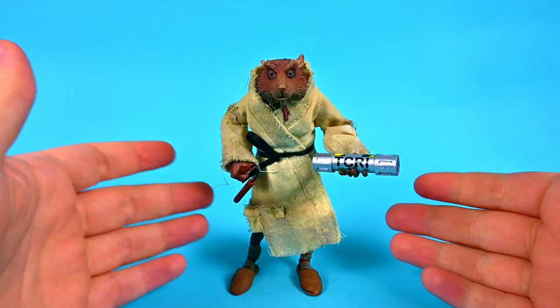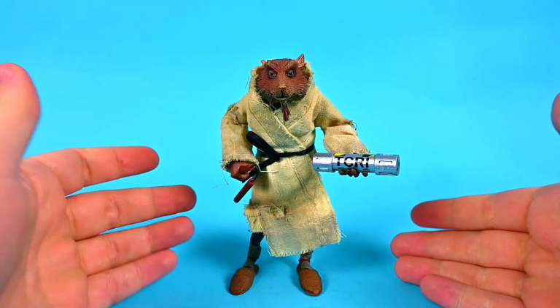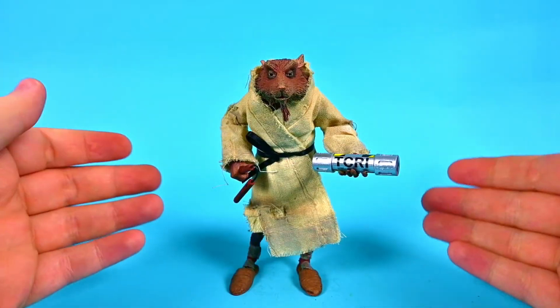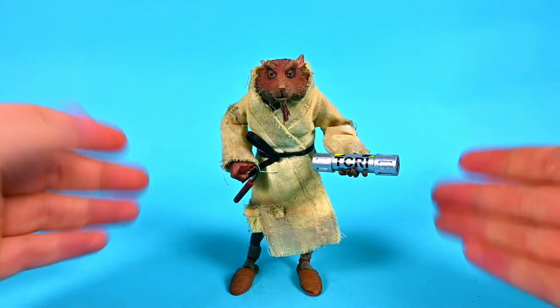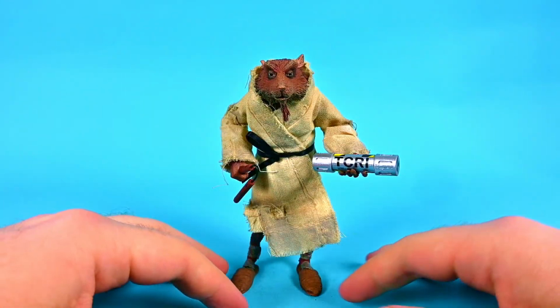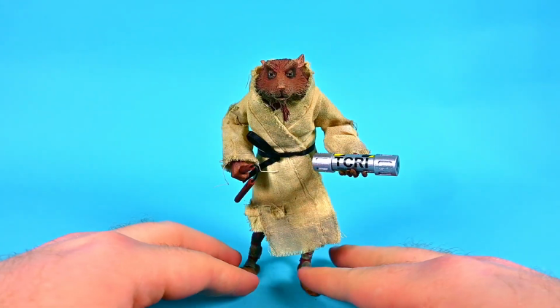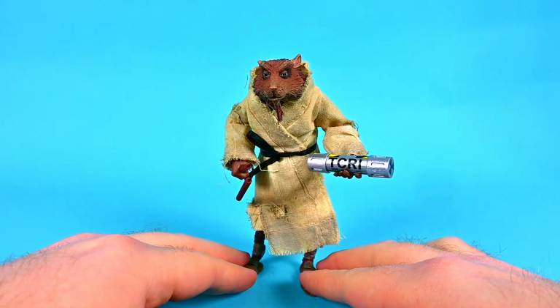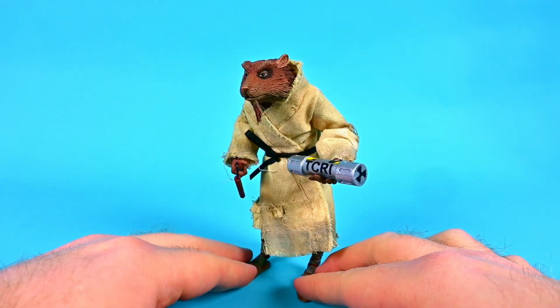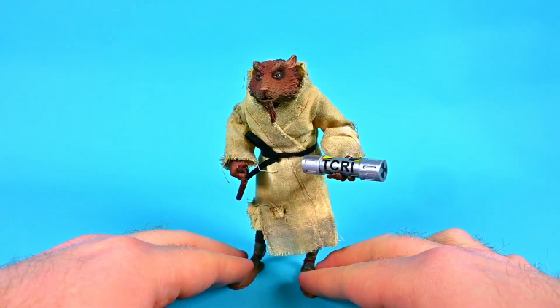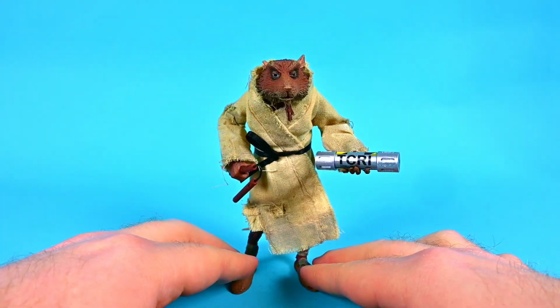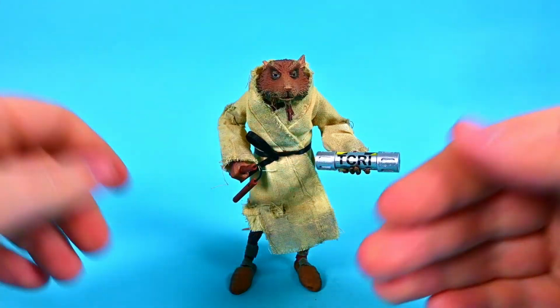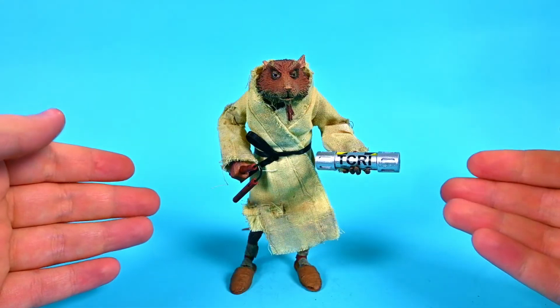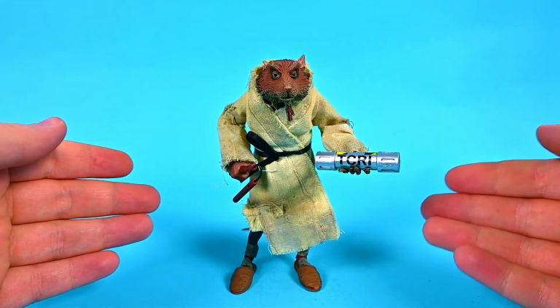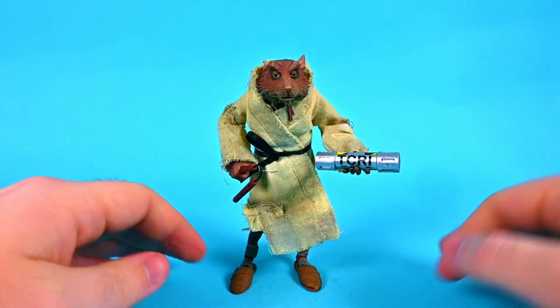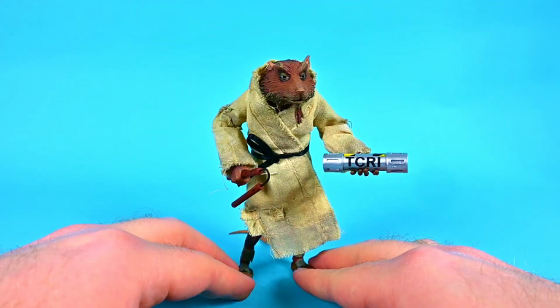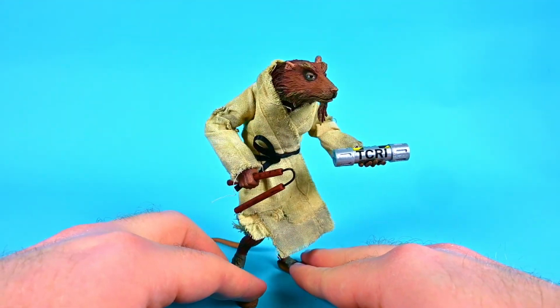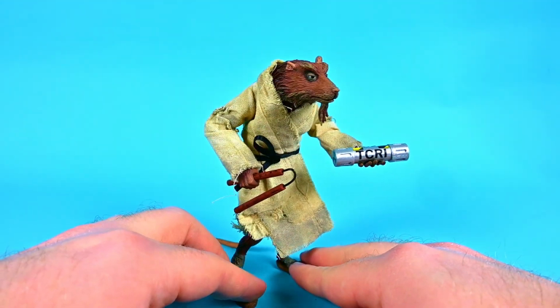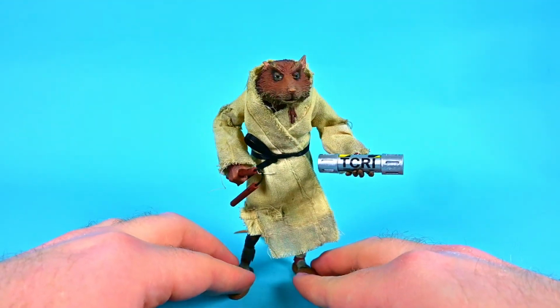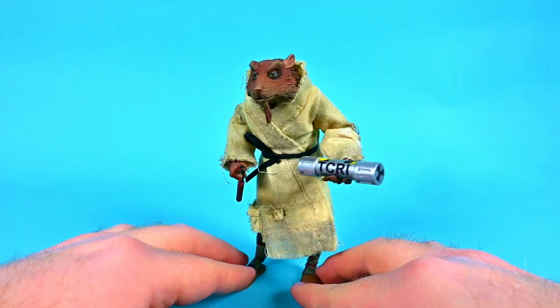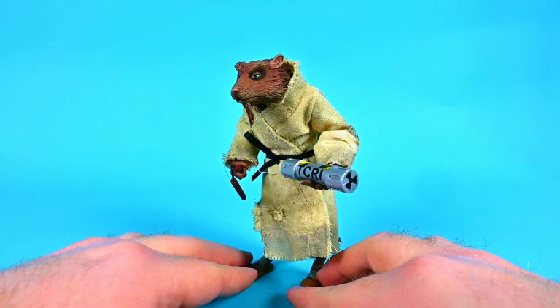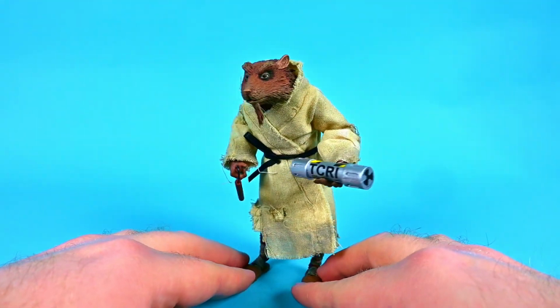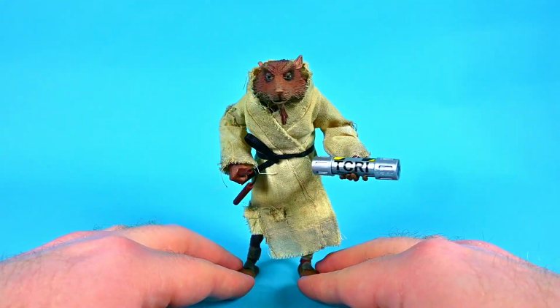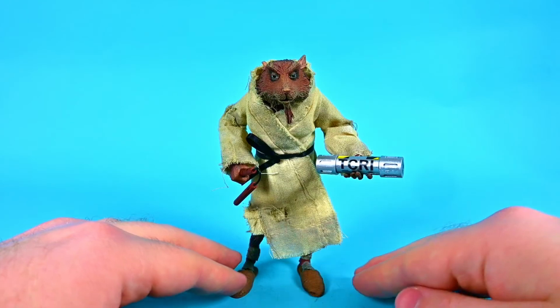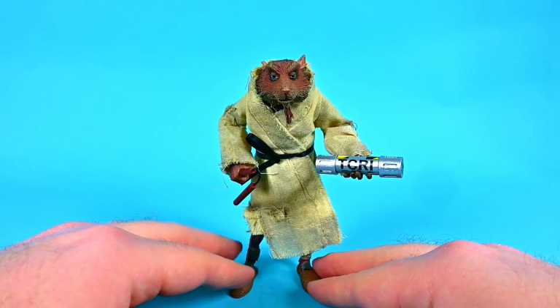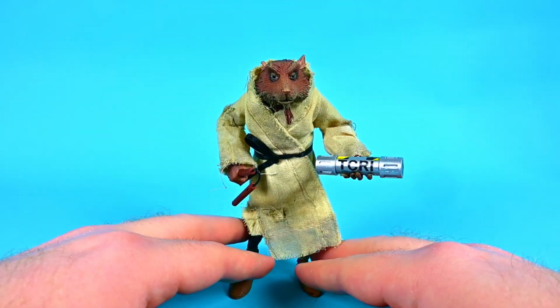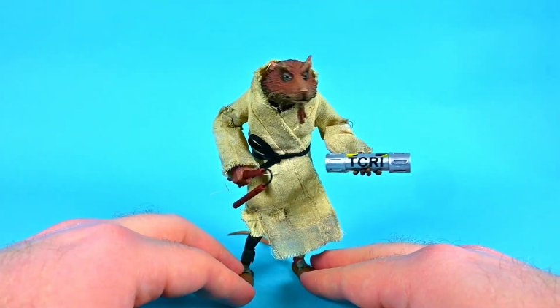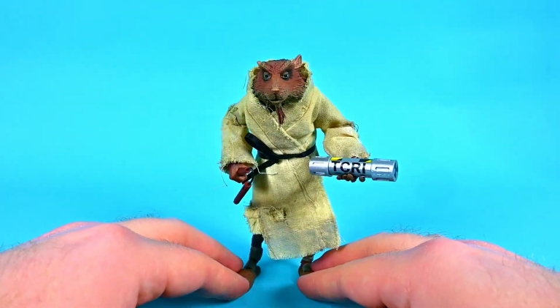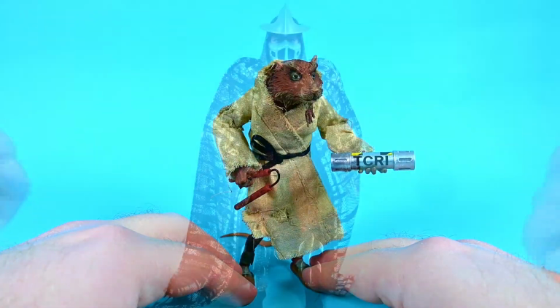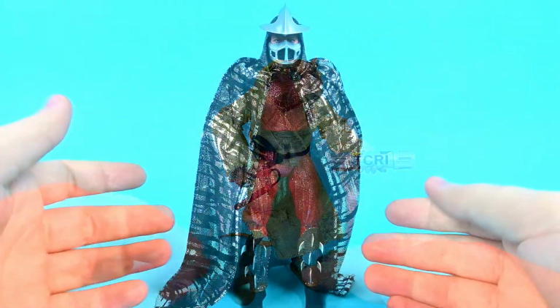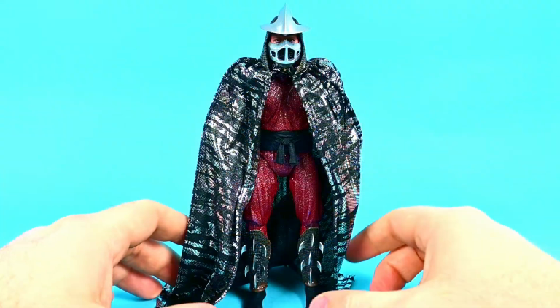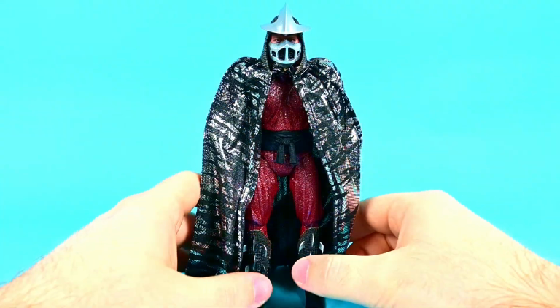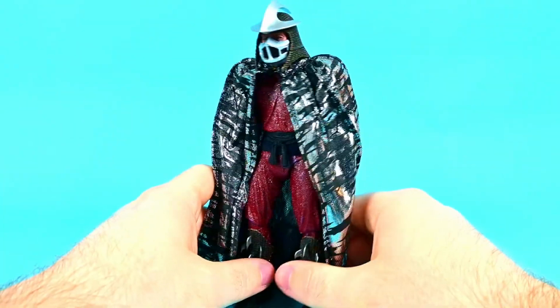So as I mentioned, Splinter is not the greatest figure ever — he has some issues, especially with the legs, and his movements are very limited. He fits perfectly for how he looked in the movie and the translation they did is great, but the actual figure could have been done a little bit better.